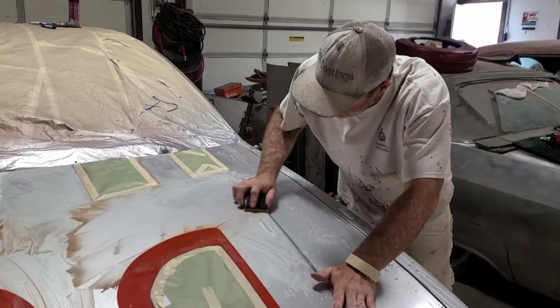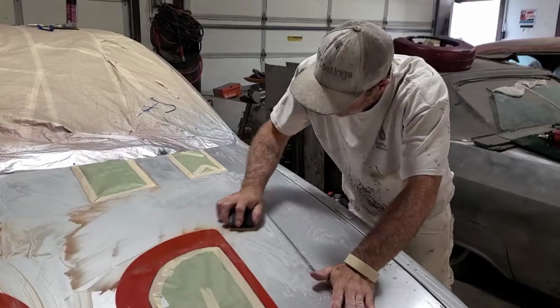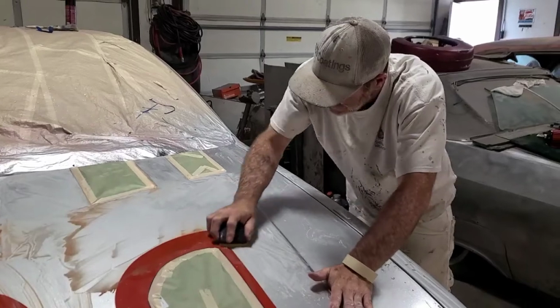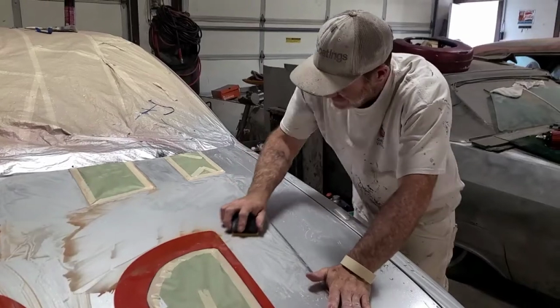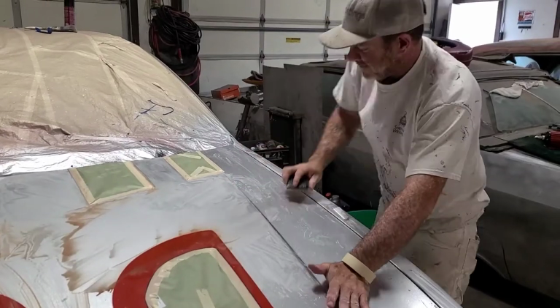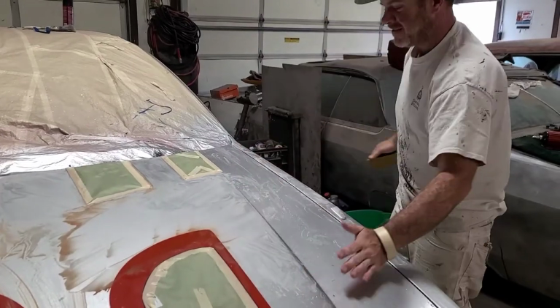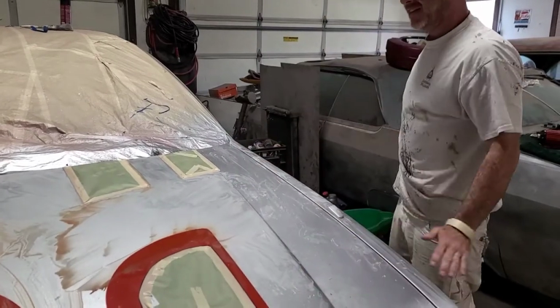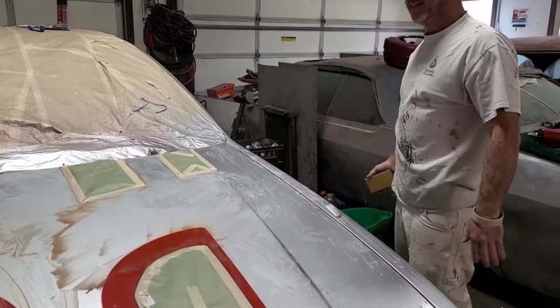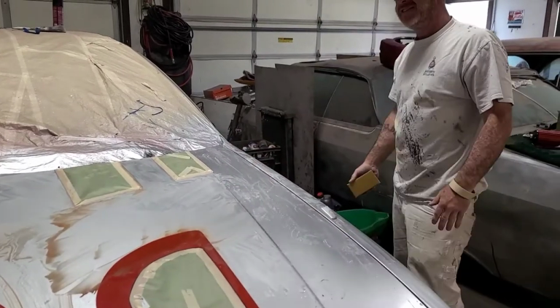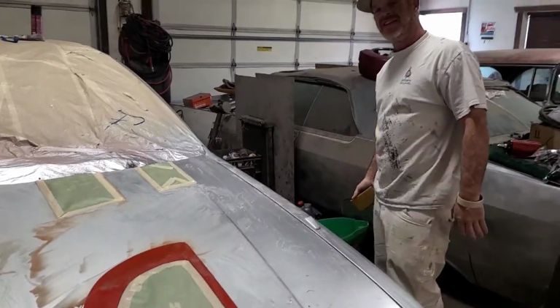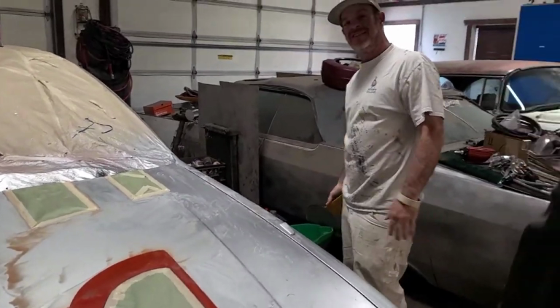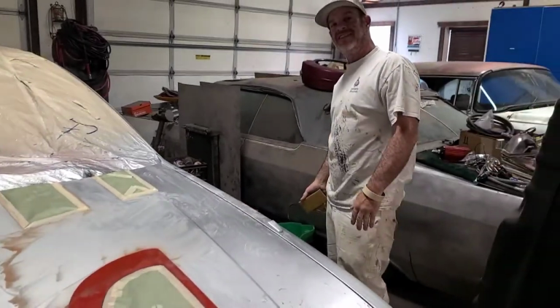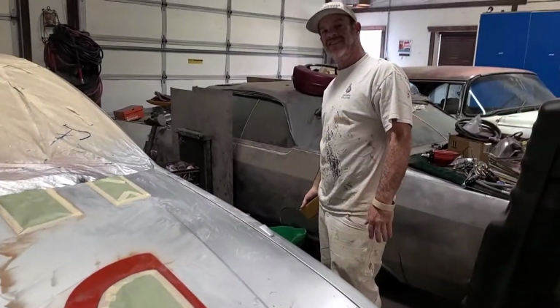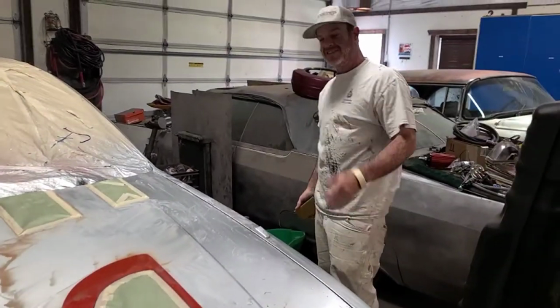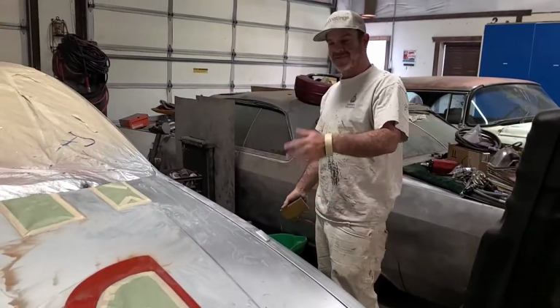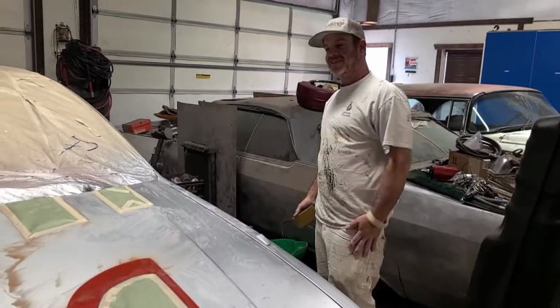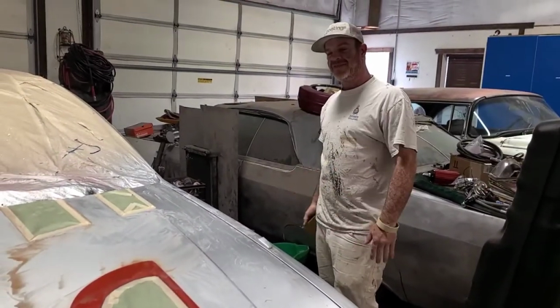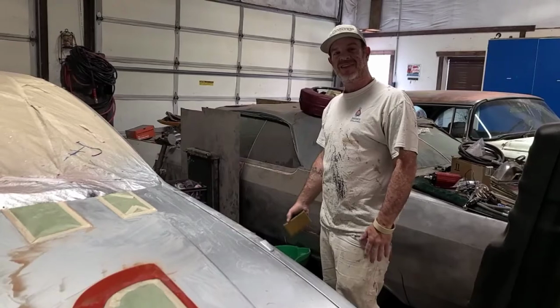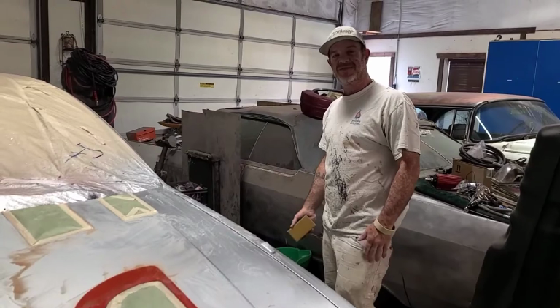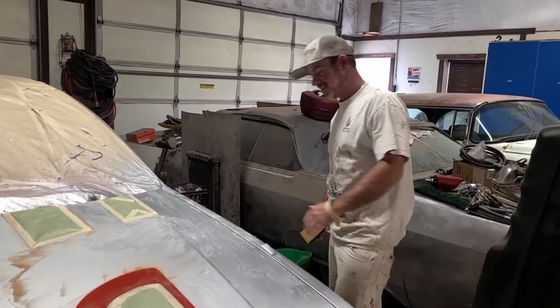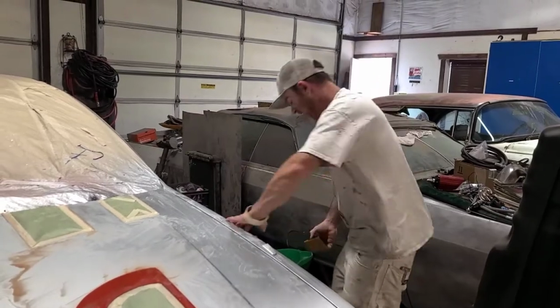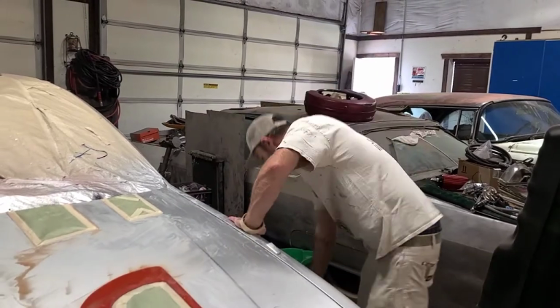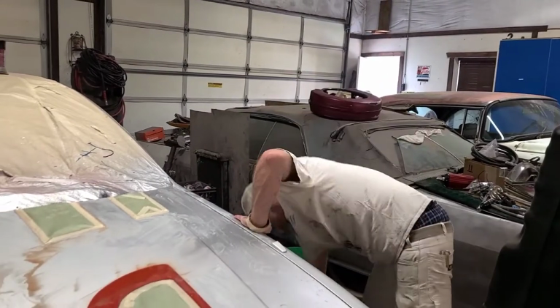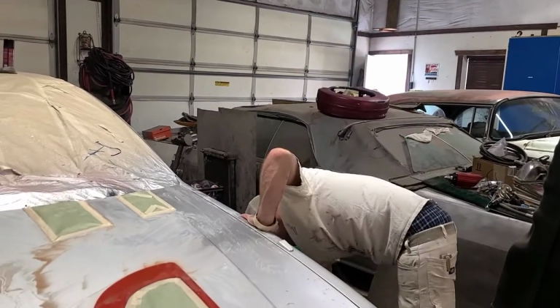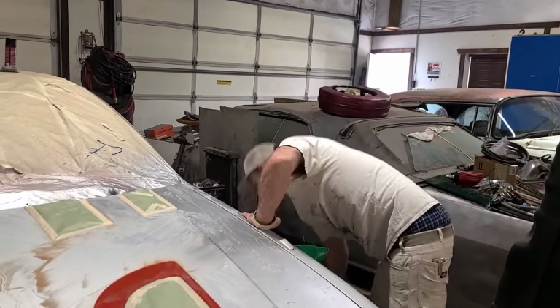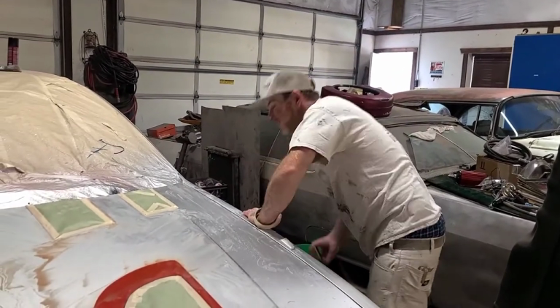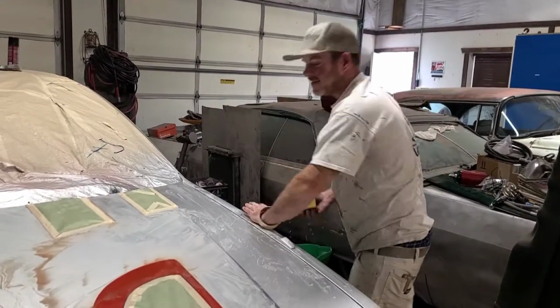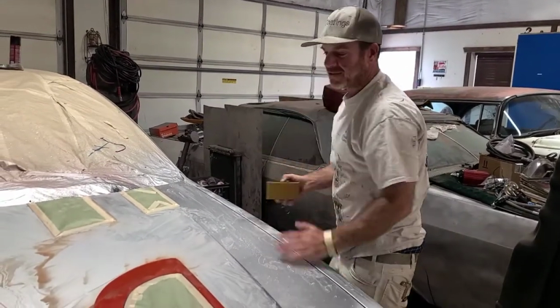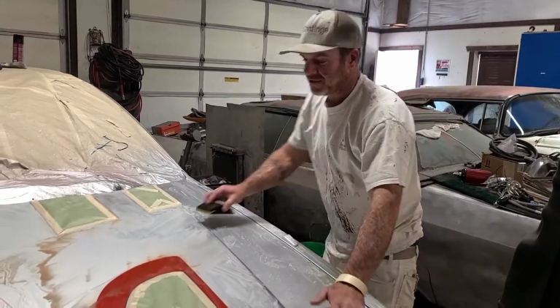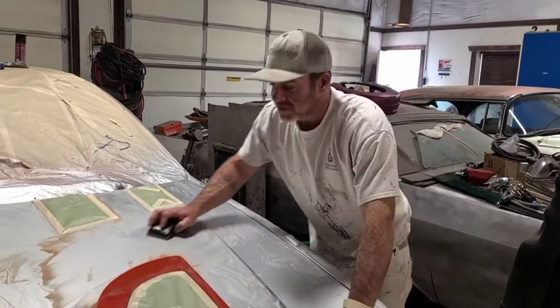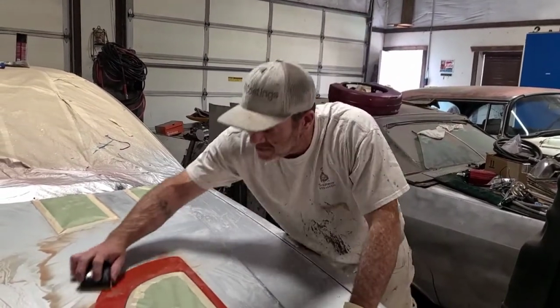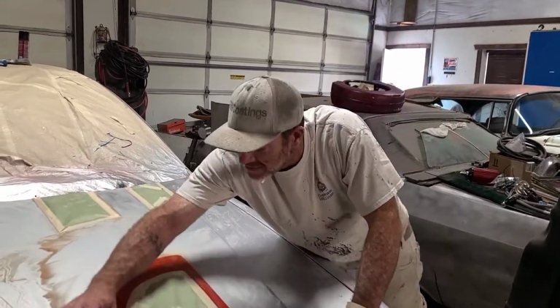Still sanding, sanding, sanding. This is the fun stuff. We should be recording all this — I don't know why you'd want to miss this.